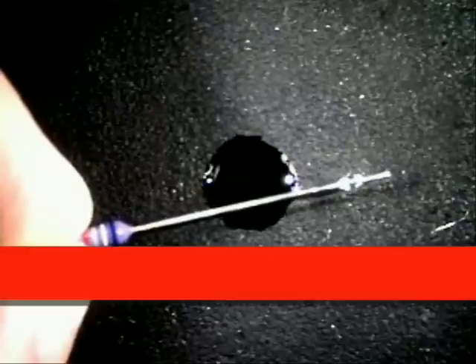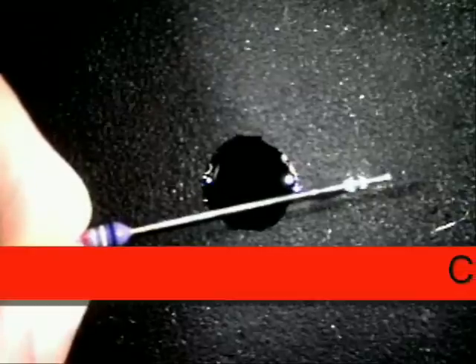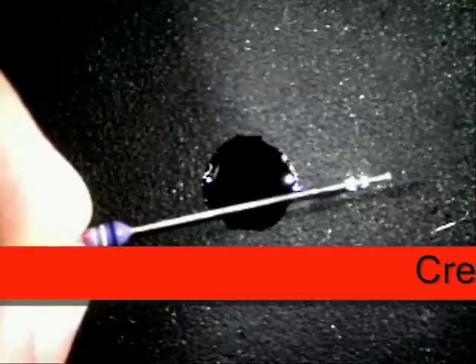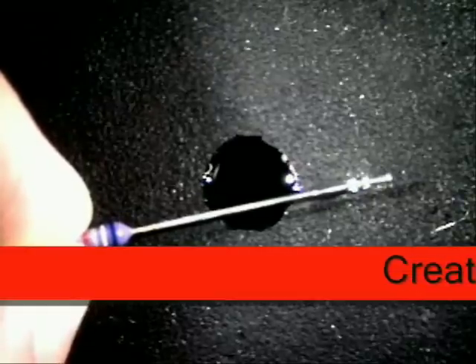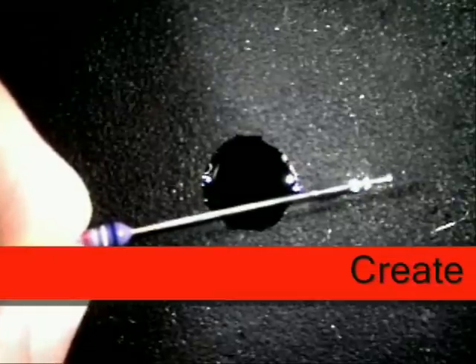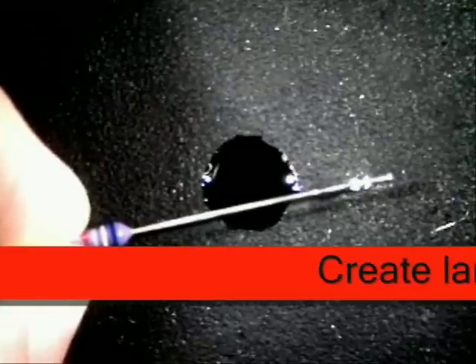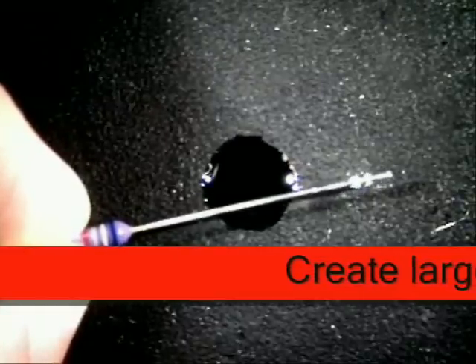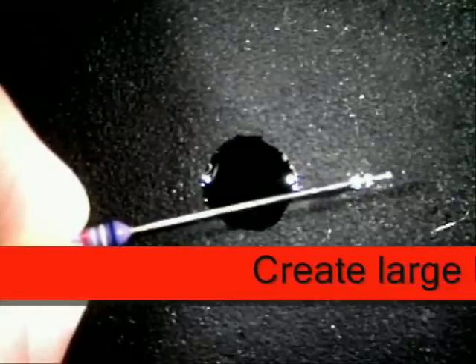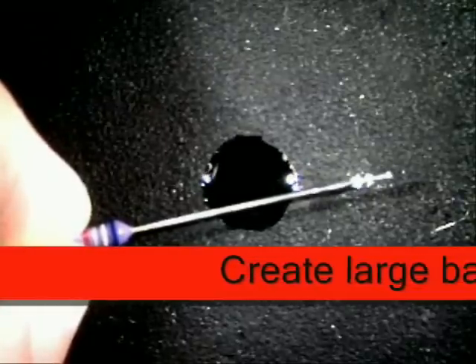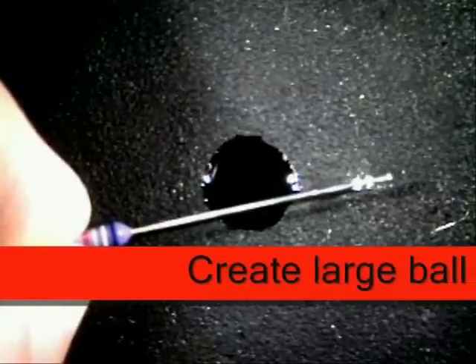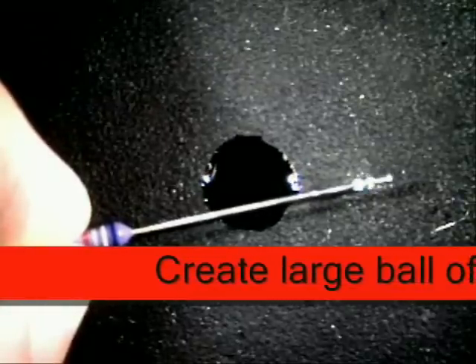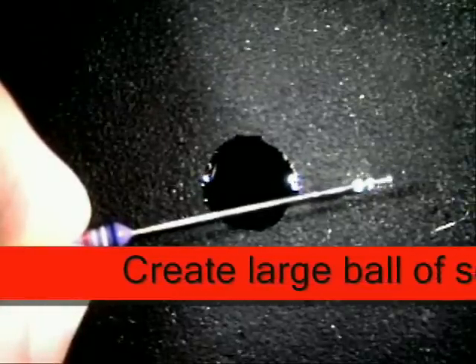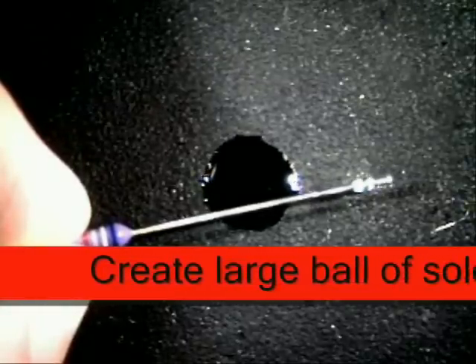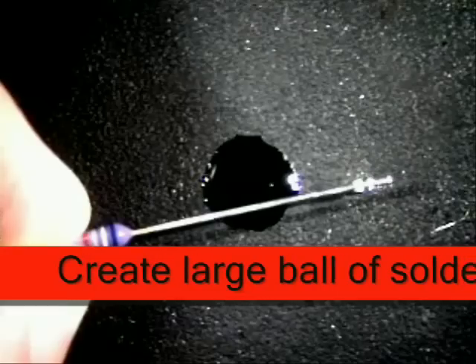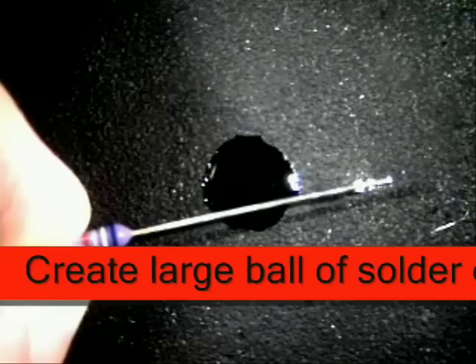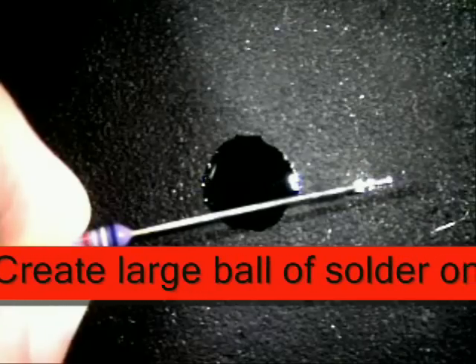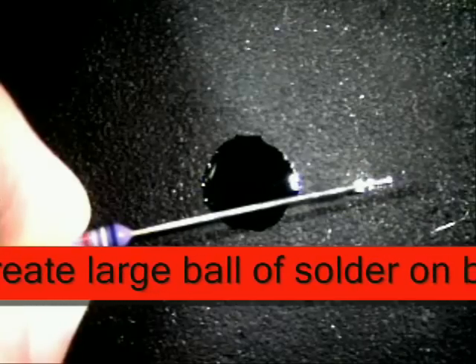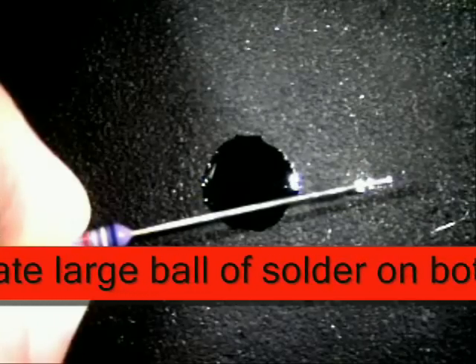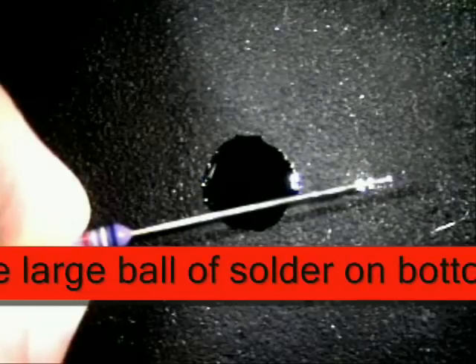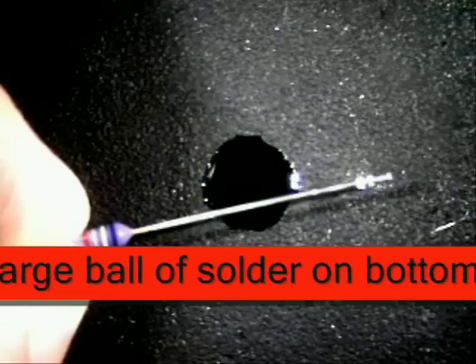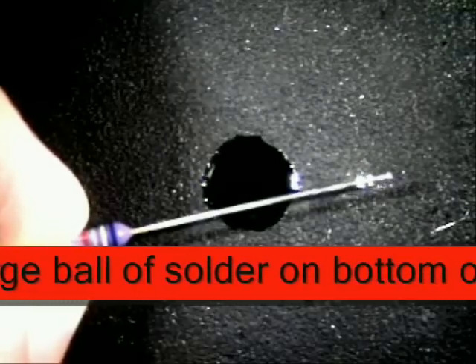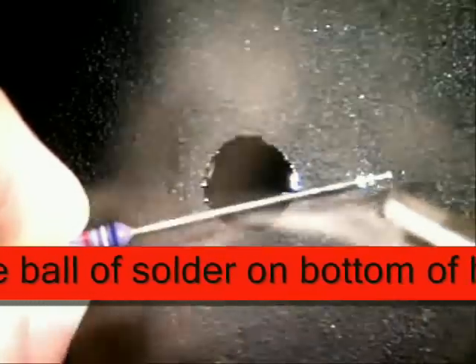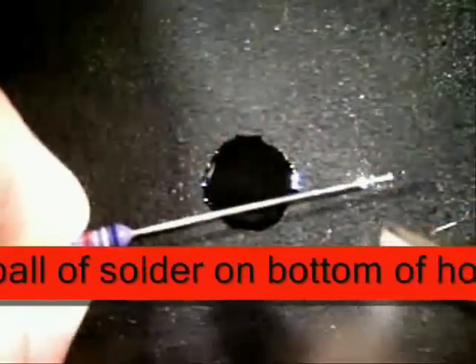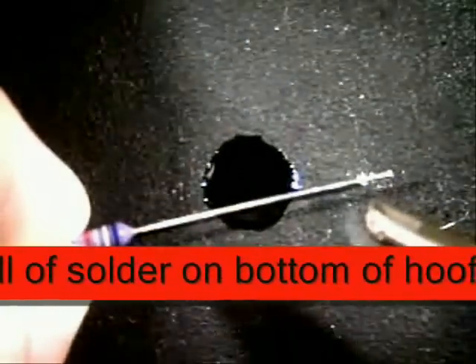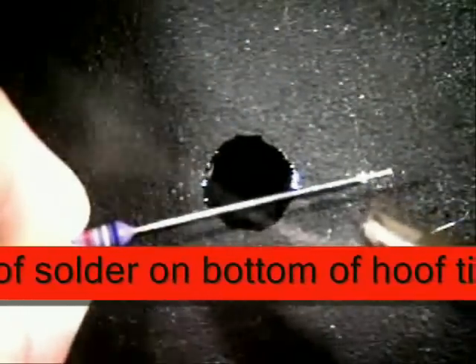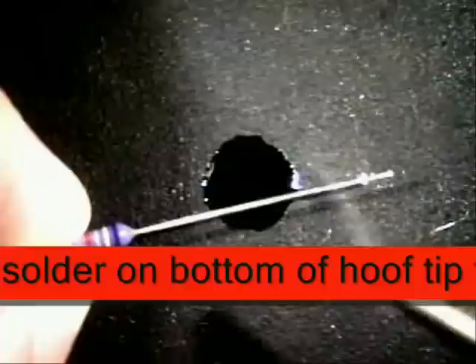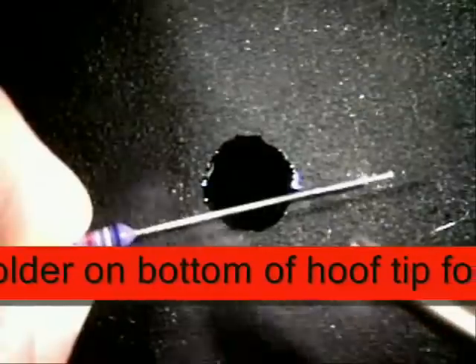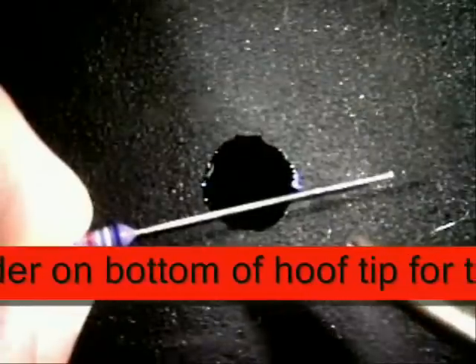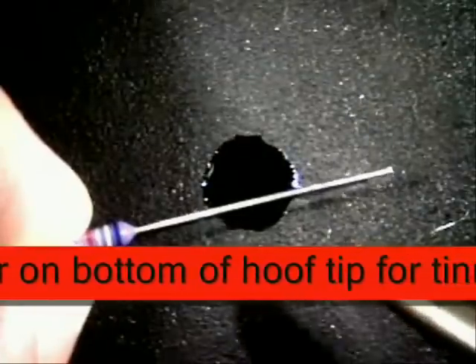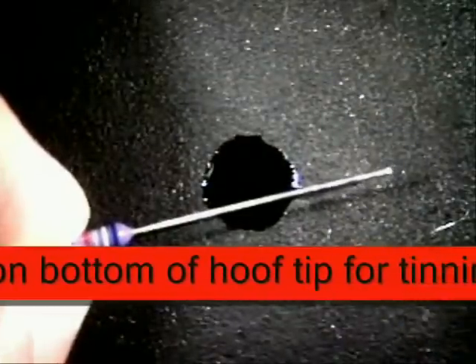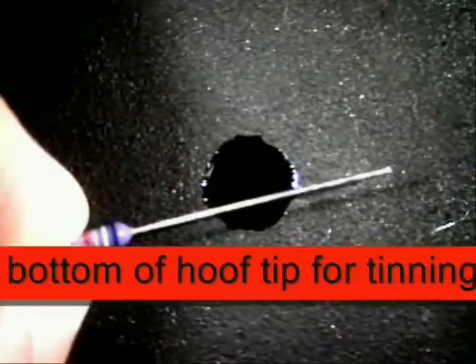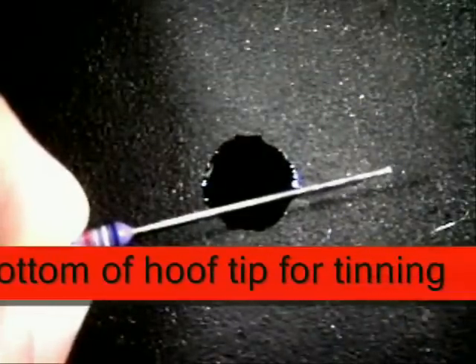I'm going to create a large ball of solder on the end of my tip where it's almost dripping off. It's hard to tell in here, but there is a ball of solder right there and it's almost ready to drip off.